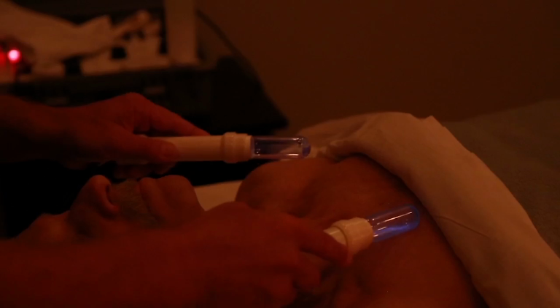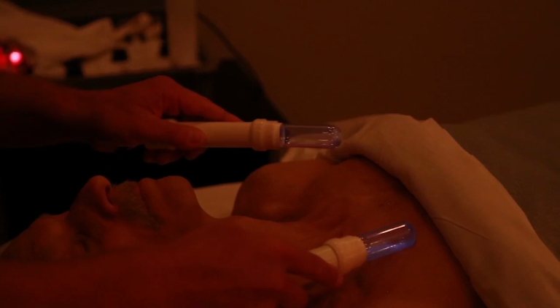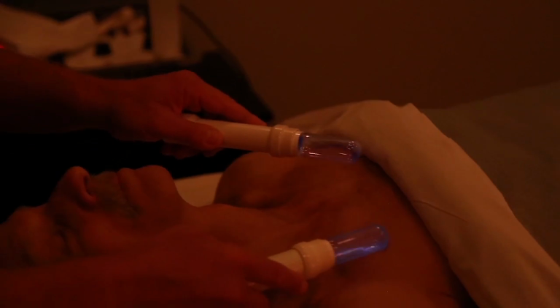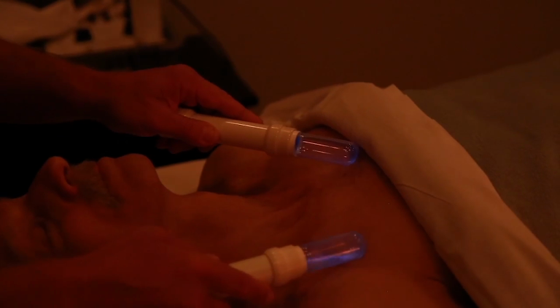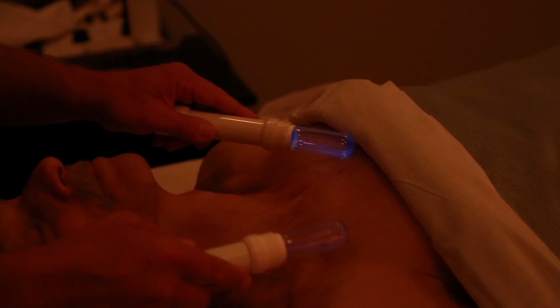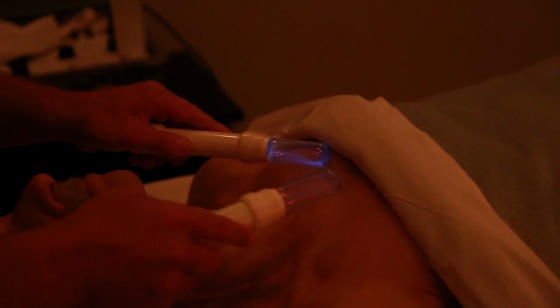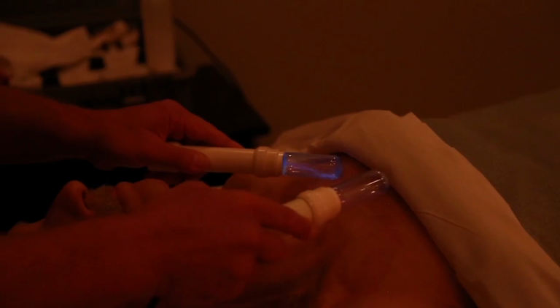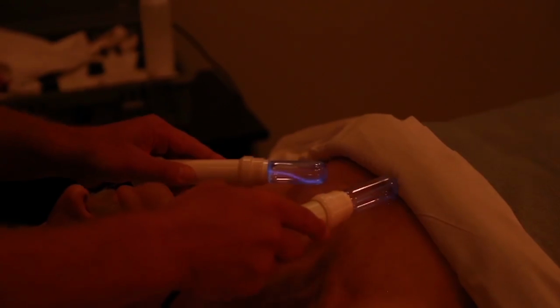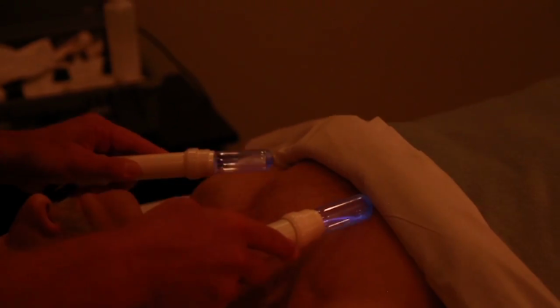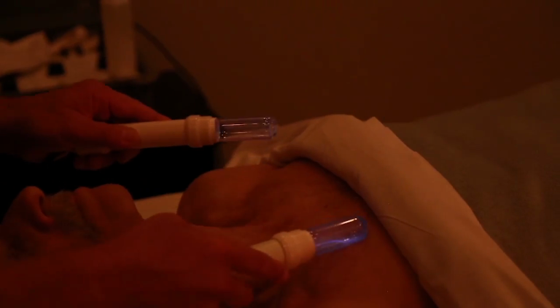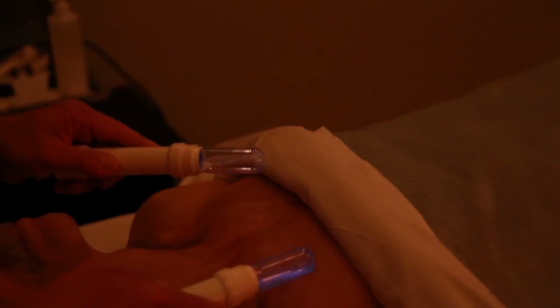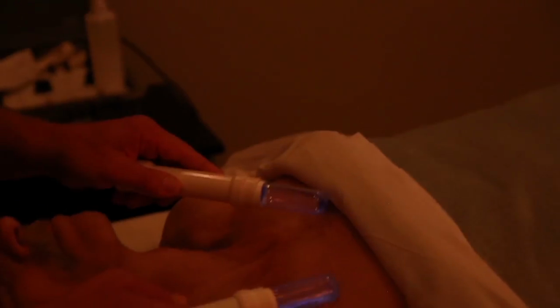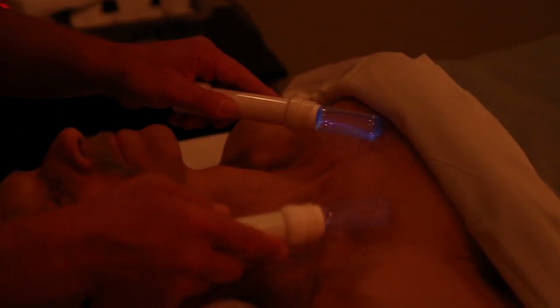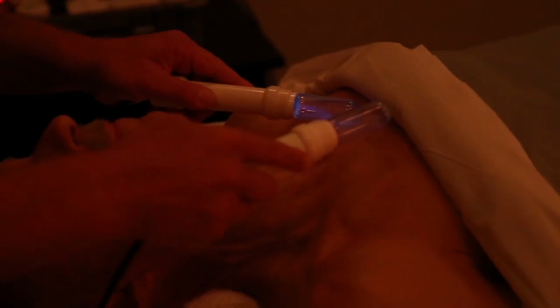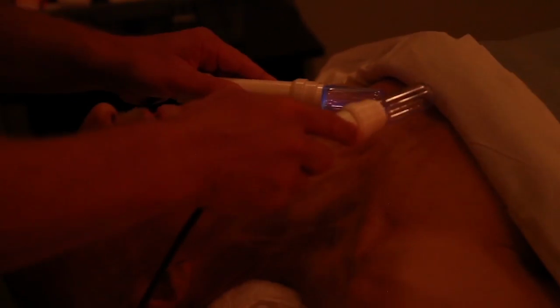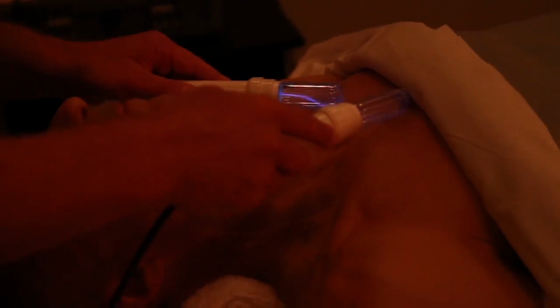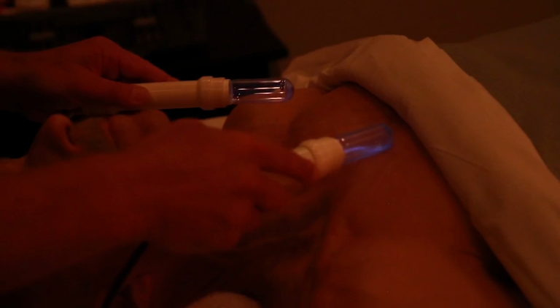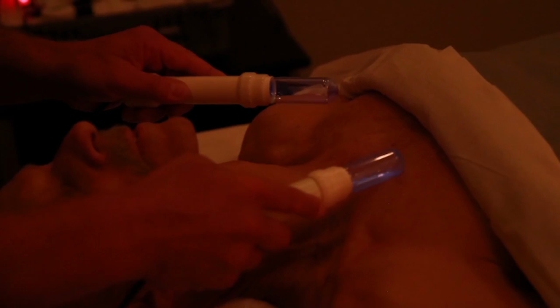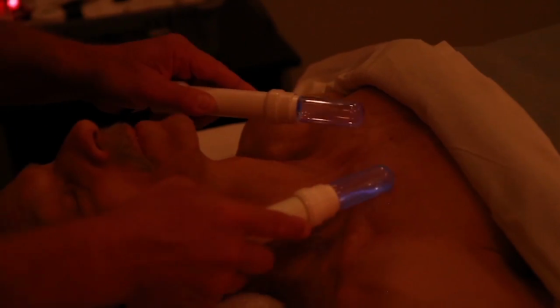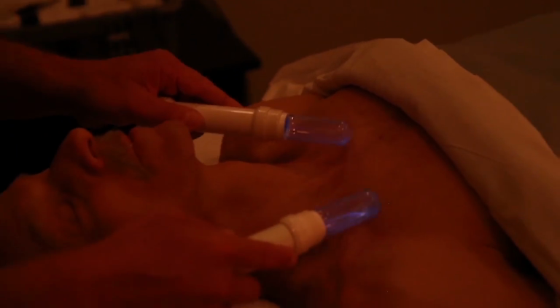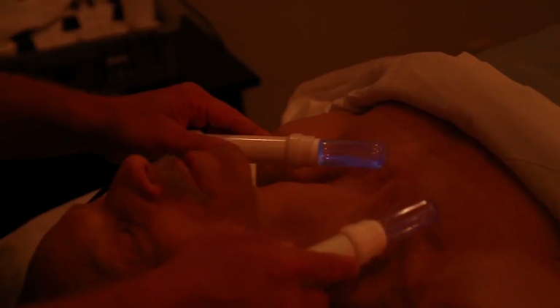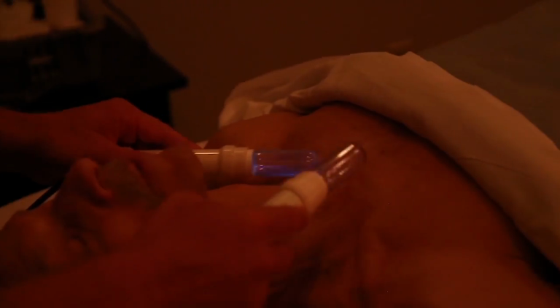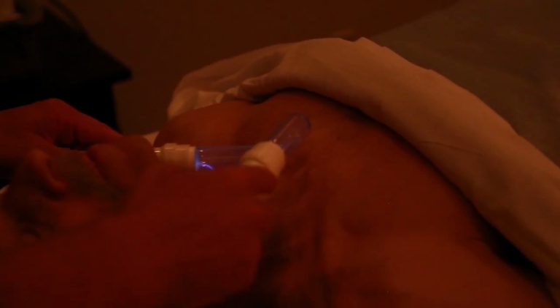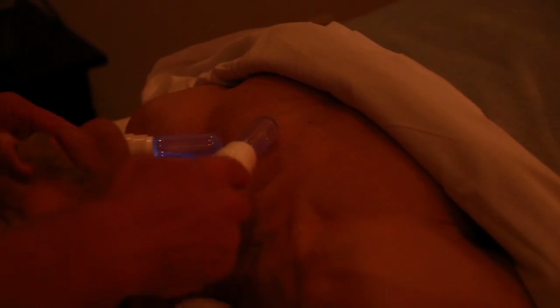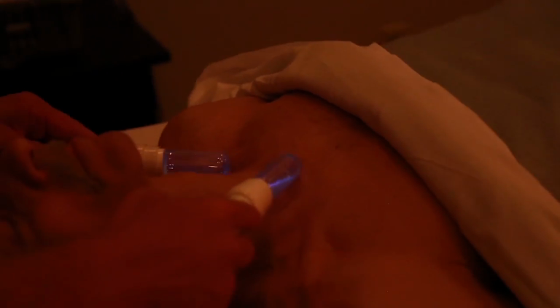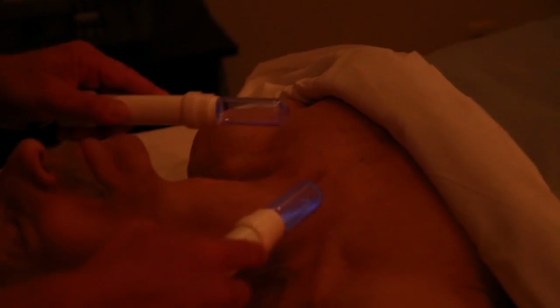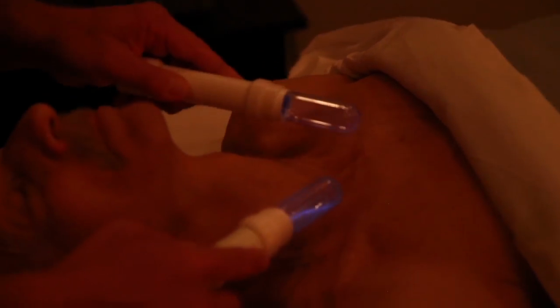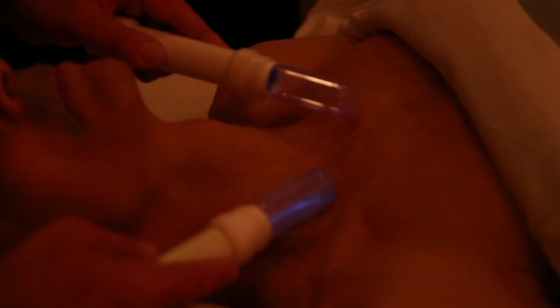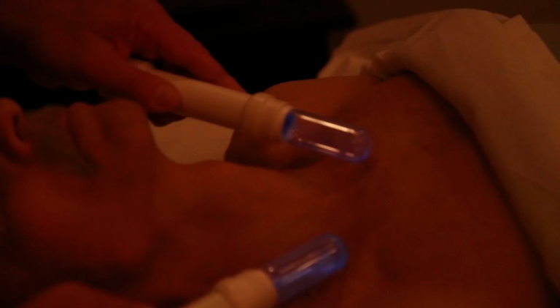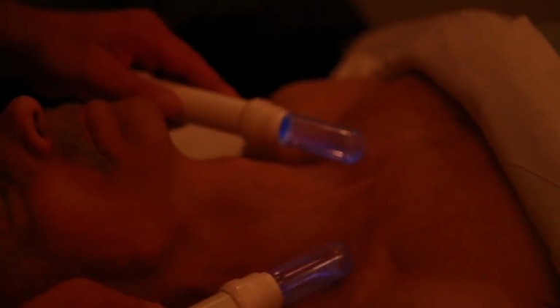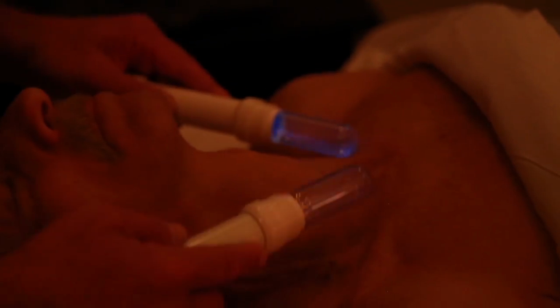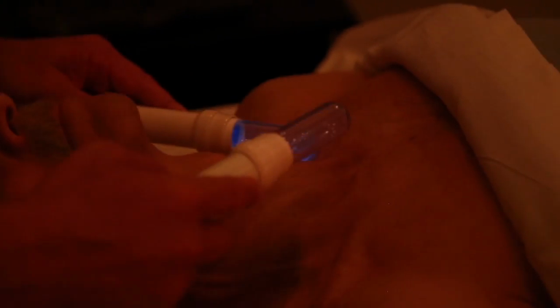The therapy itself uses two wands that emit a very, very low level of sonic waves, passed over the lymphatic system — which is basically the chest, the abdomen, and the neck.